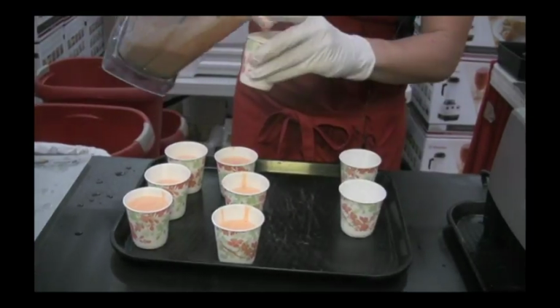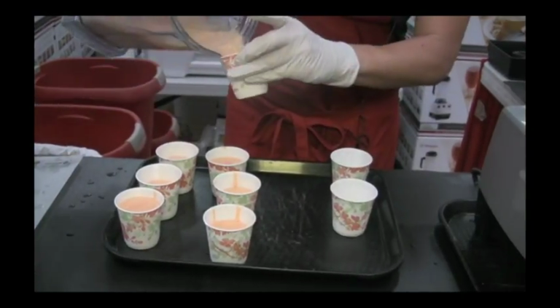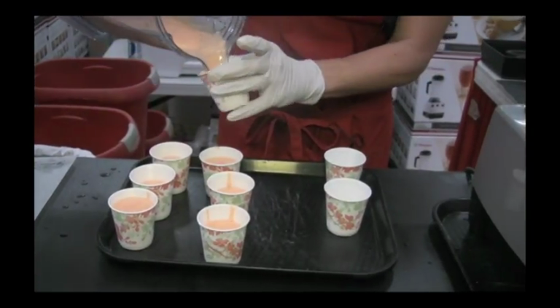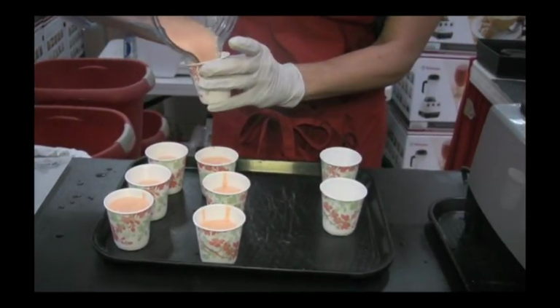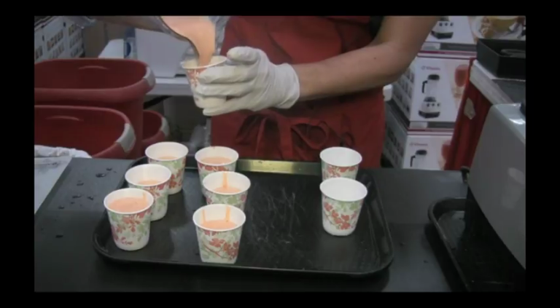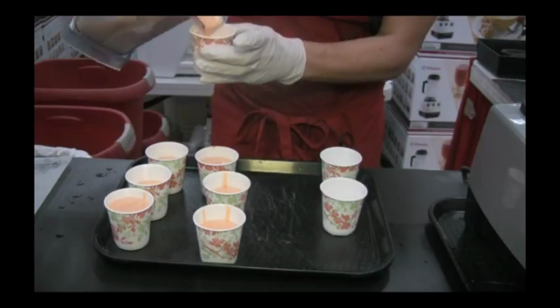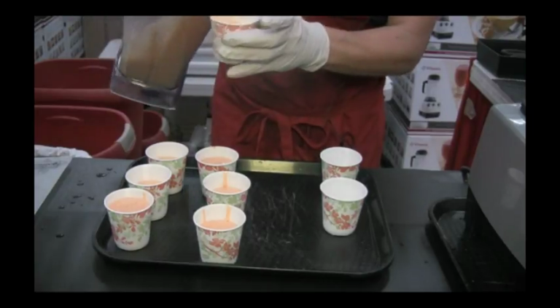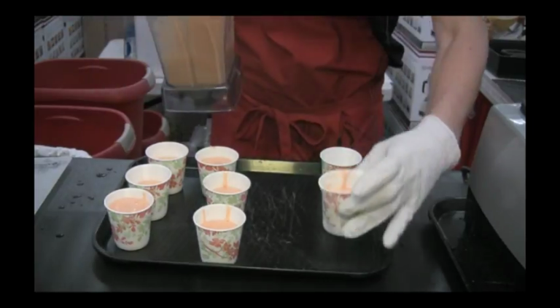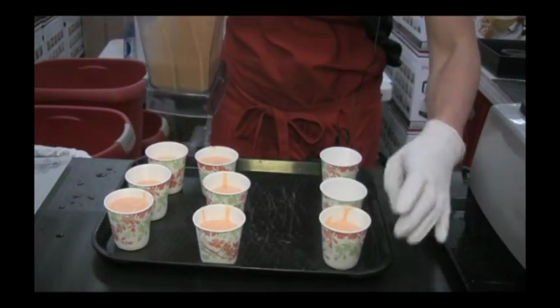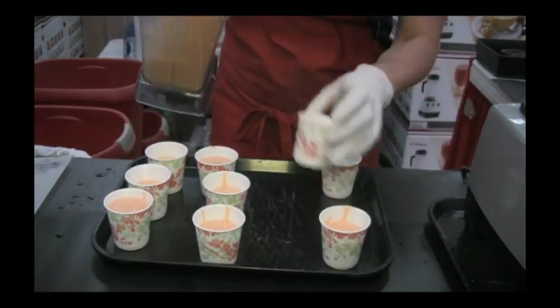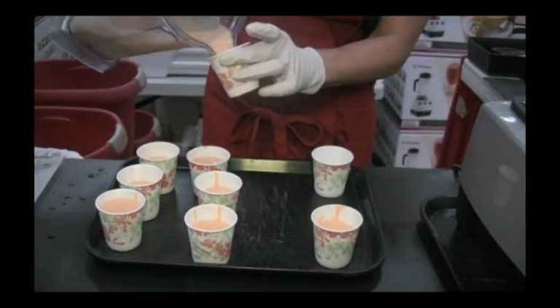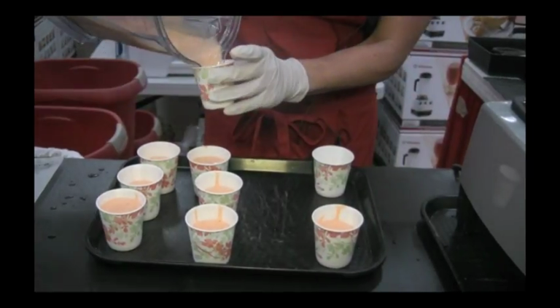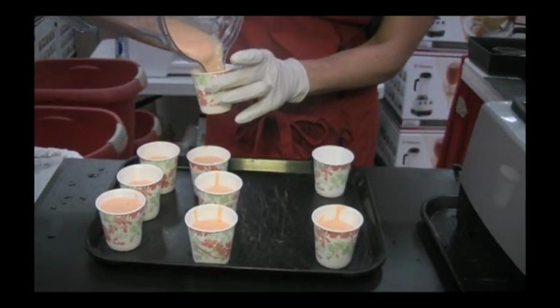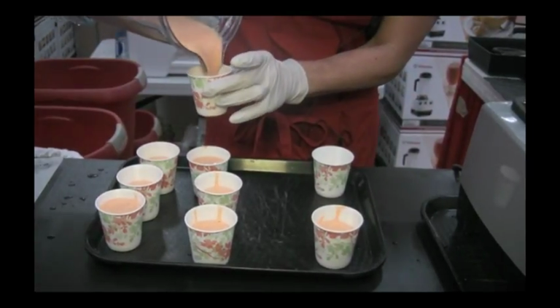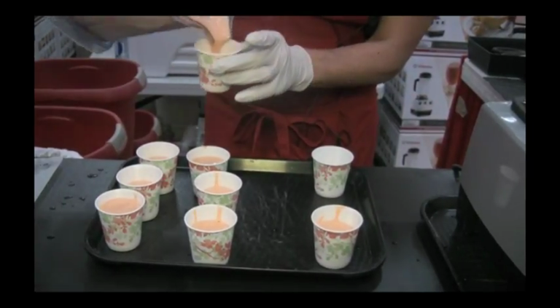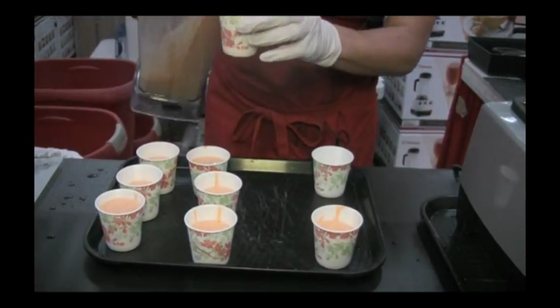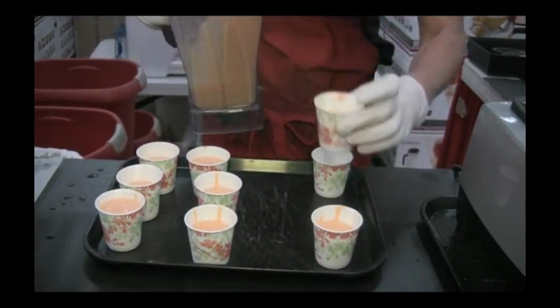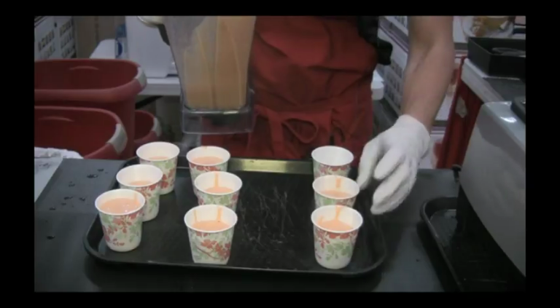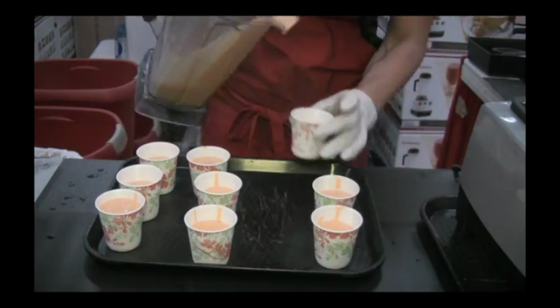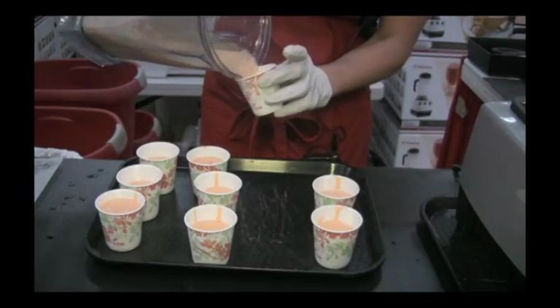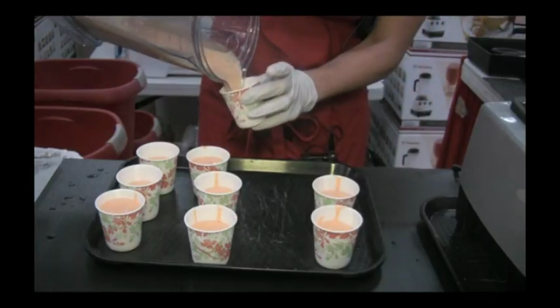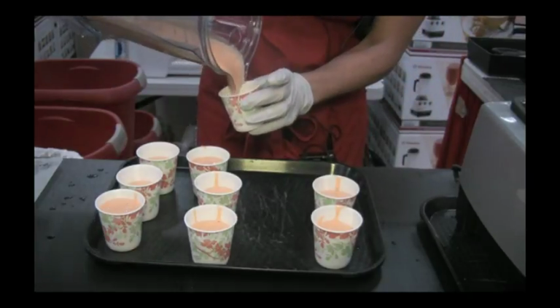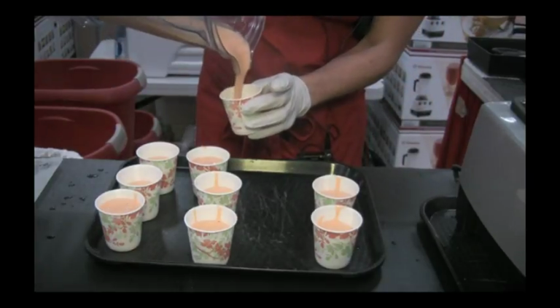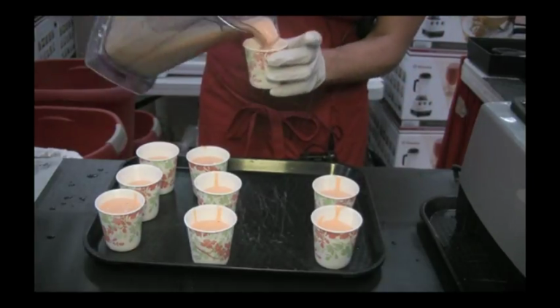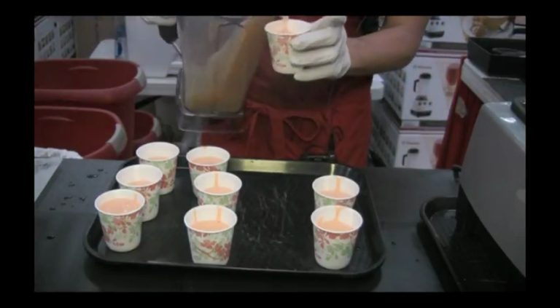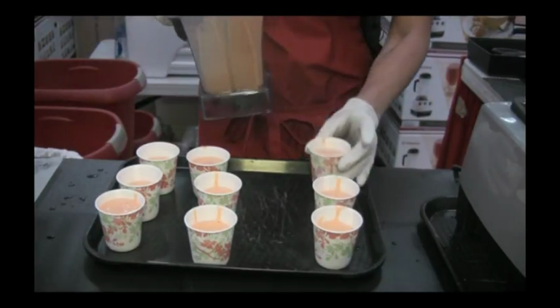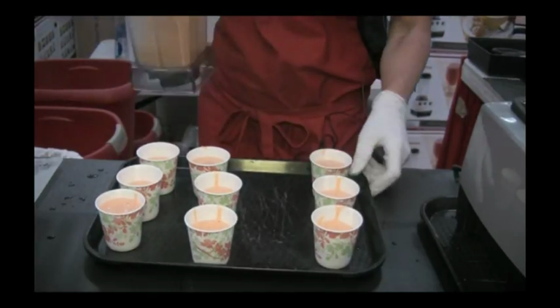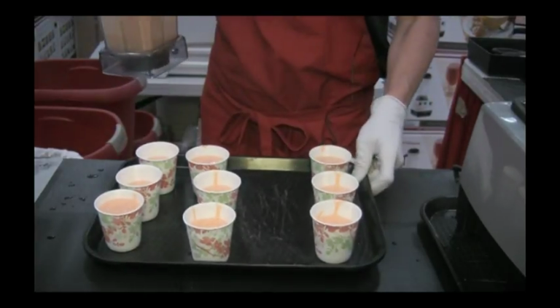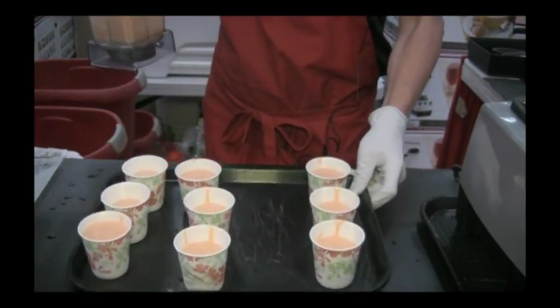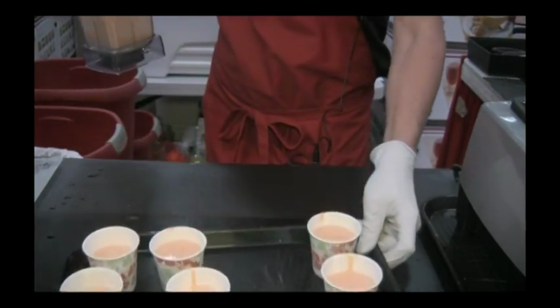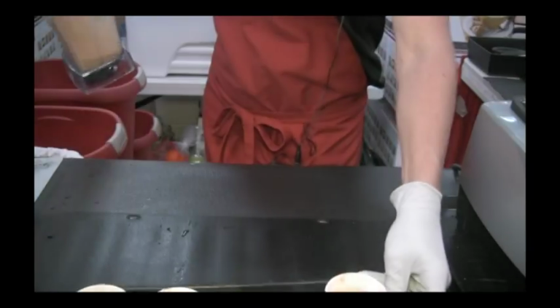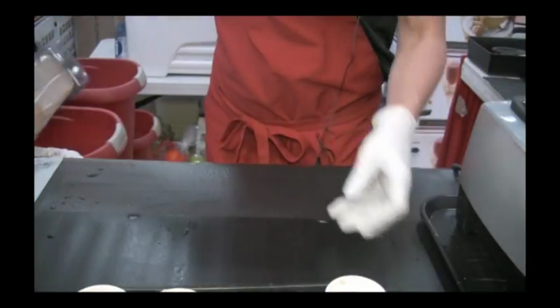Then we're going to make a green smoothie, or a green sorbet — I like to call it gourmet sorbet. A lot of times people name it fun things for kids, like Tinker Bell and Shrek.